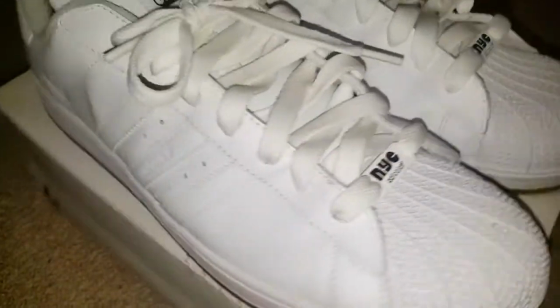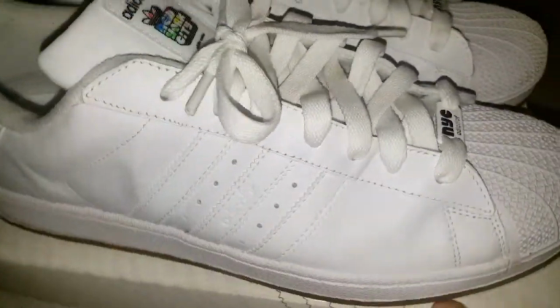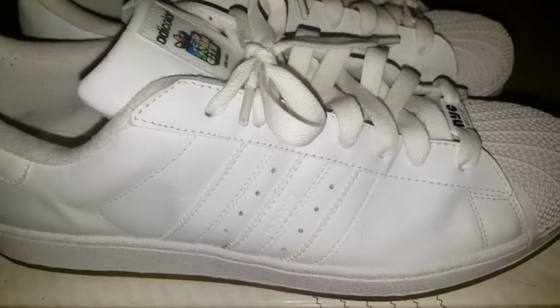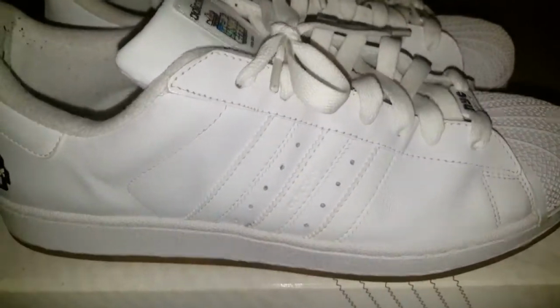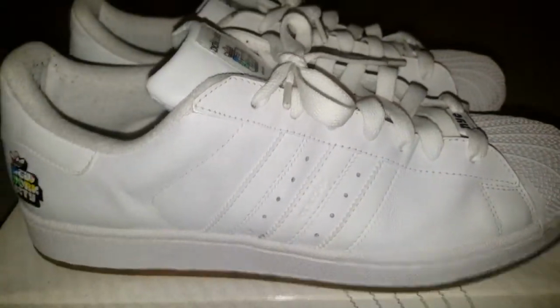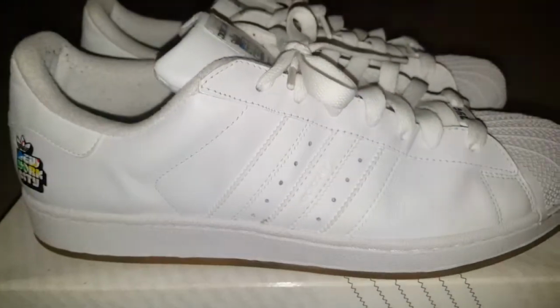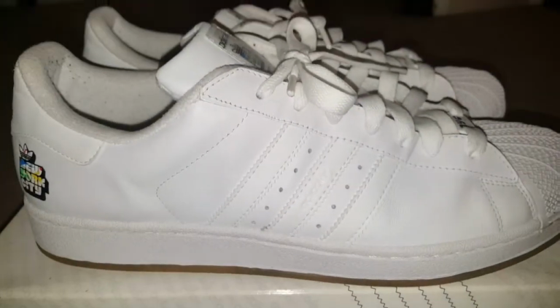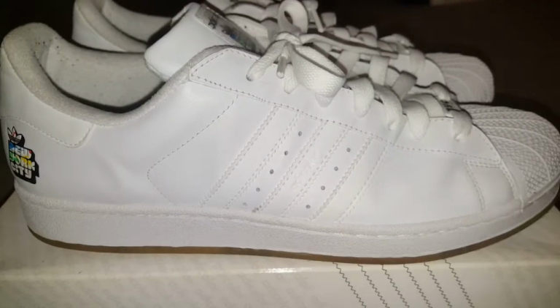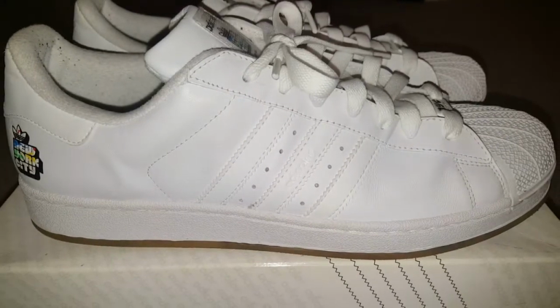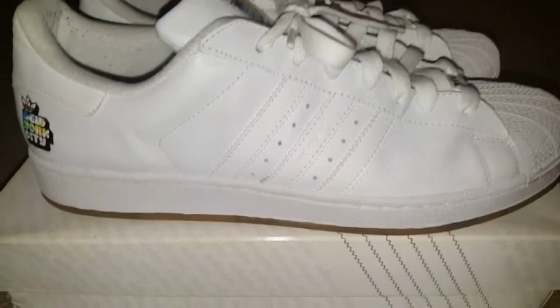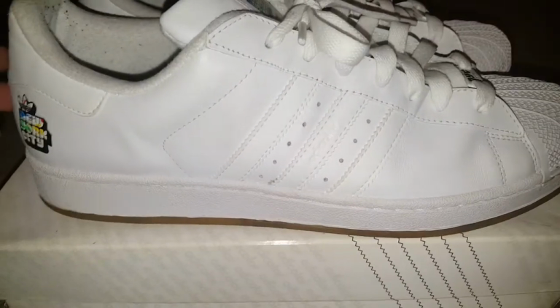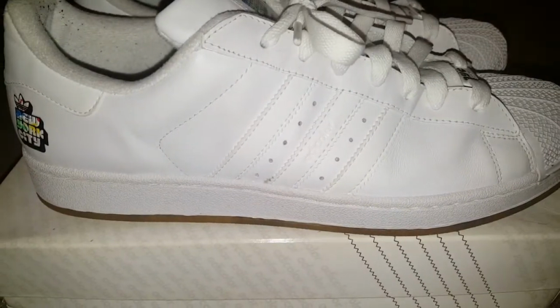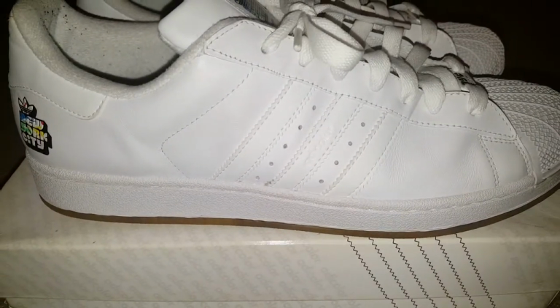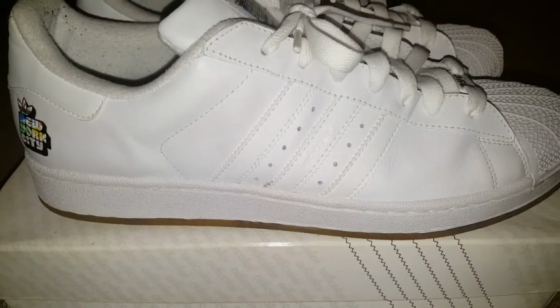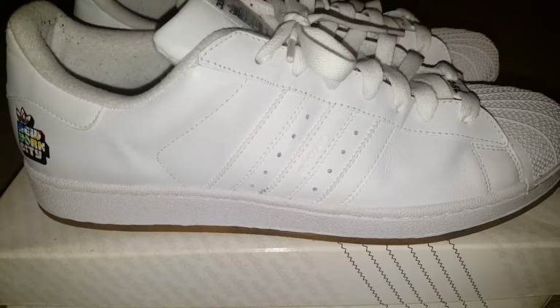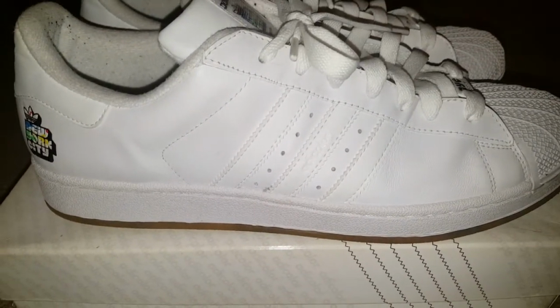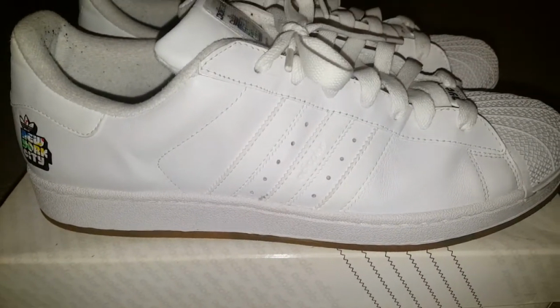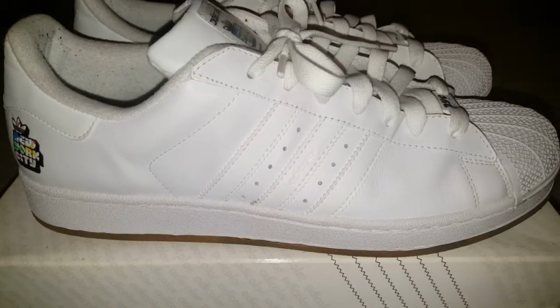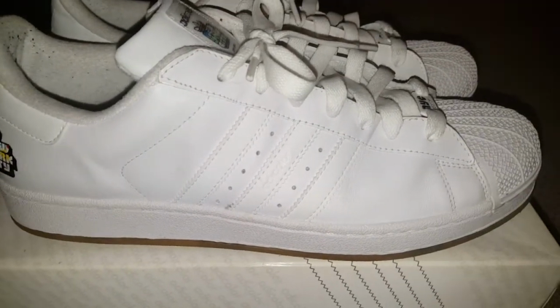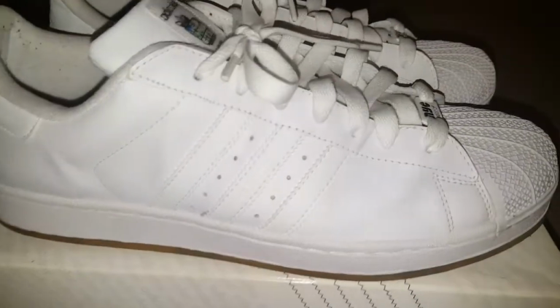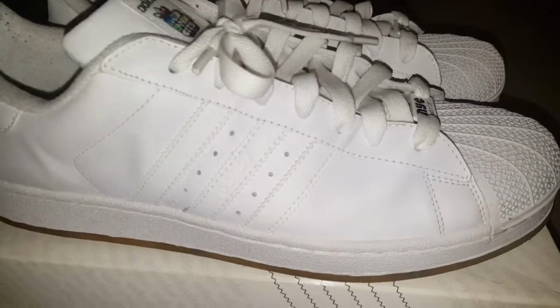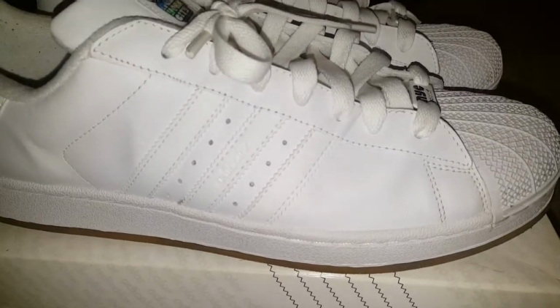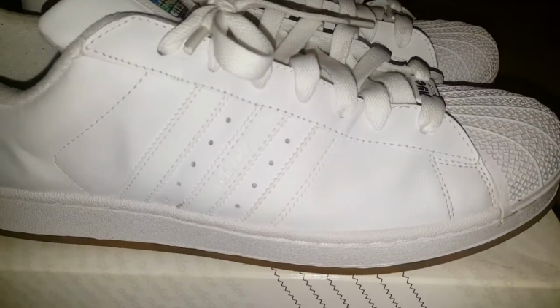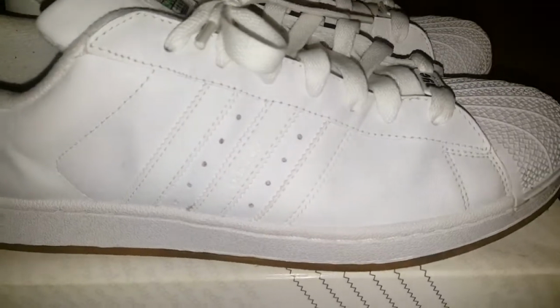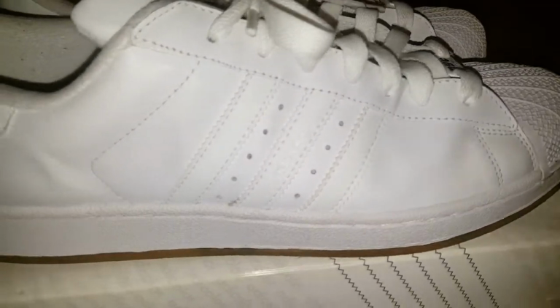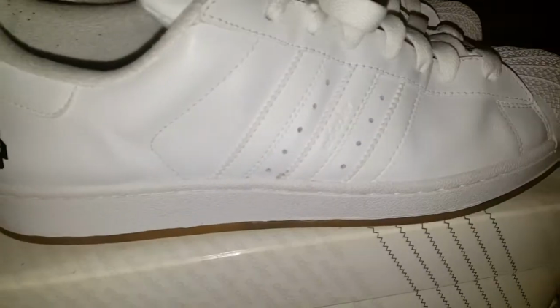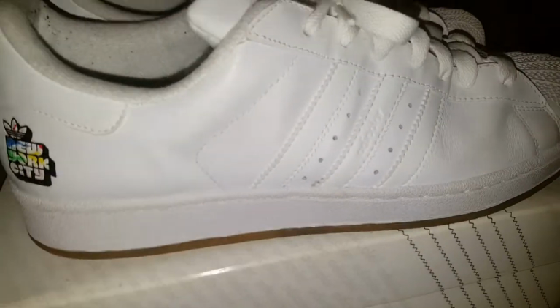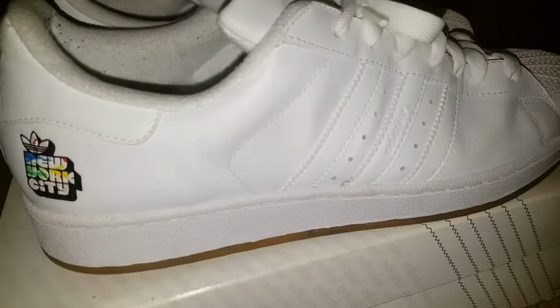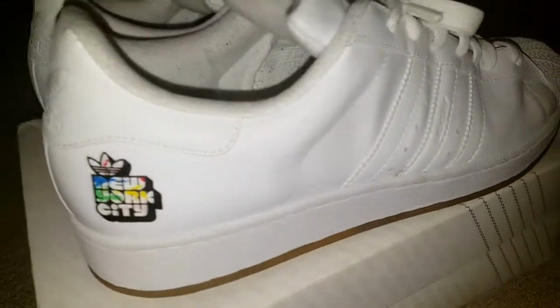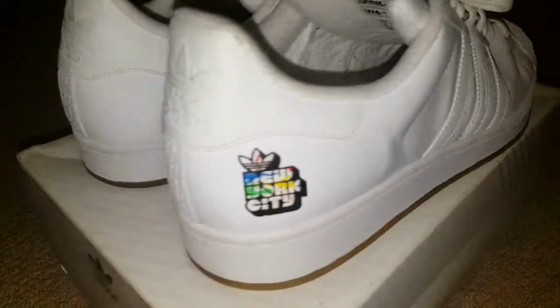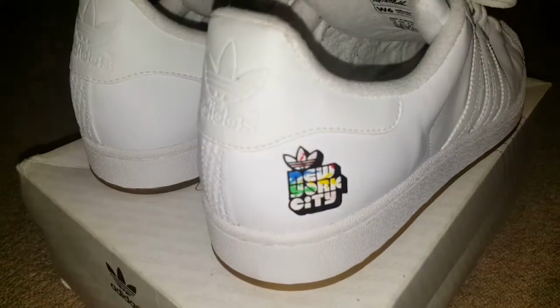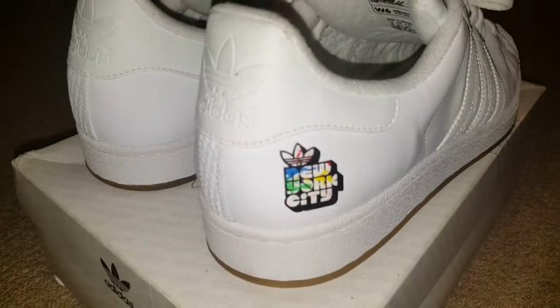Very divisive sort of trainers. I know it's big in America — we've not got so much over here. We all tend to go for the suede and the Ireland Series and all that.